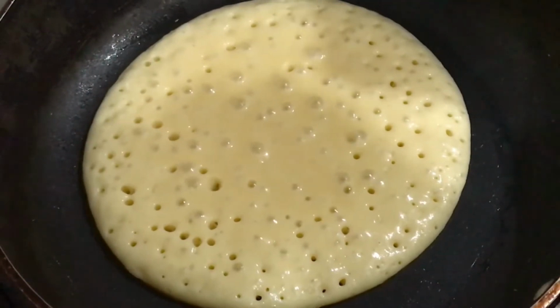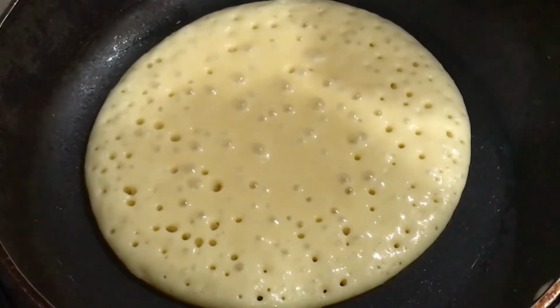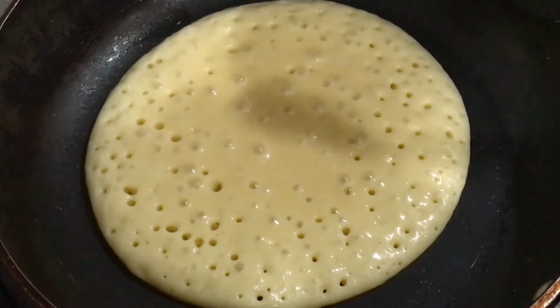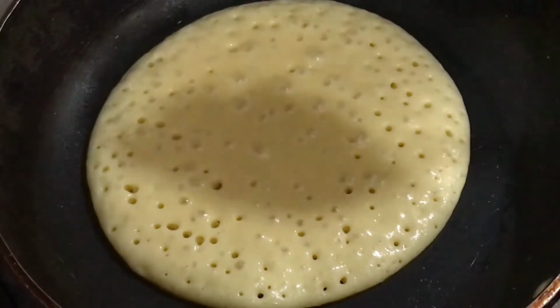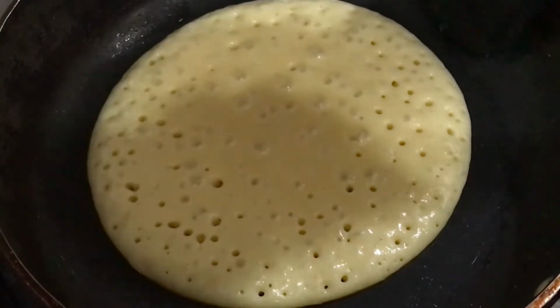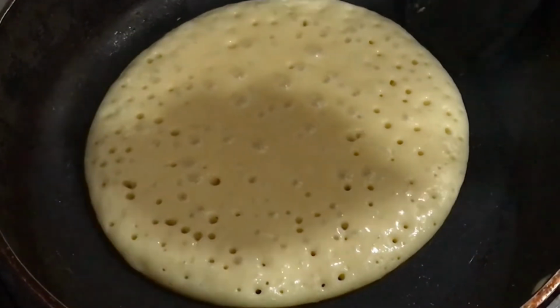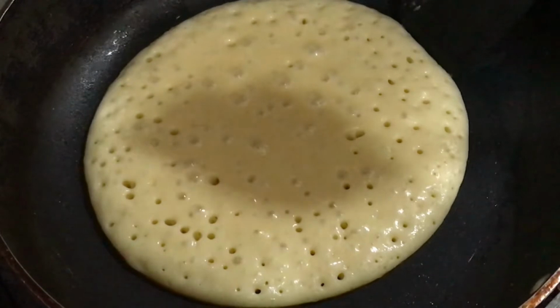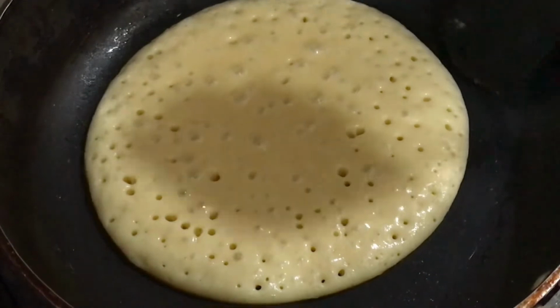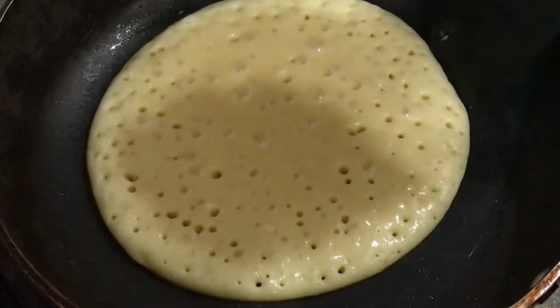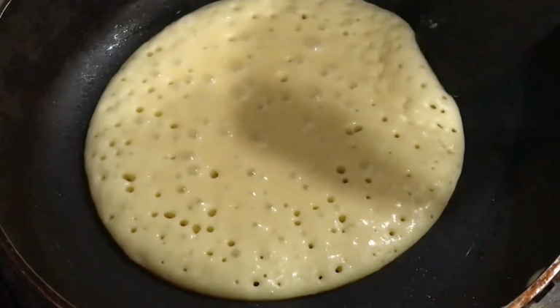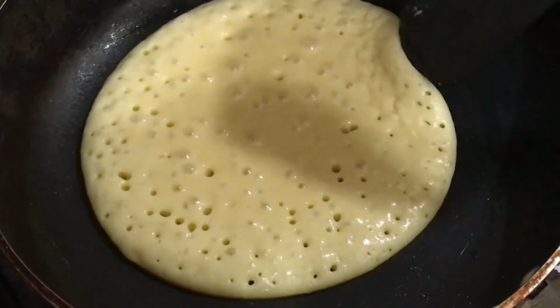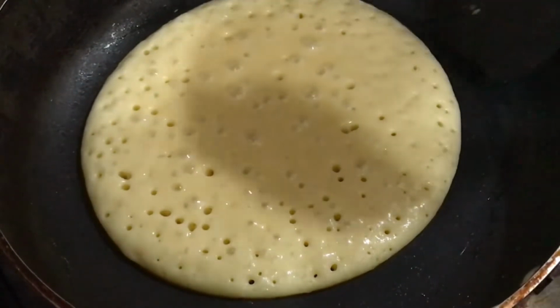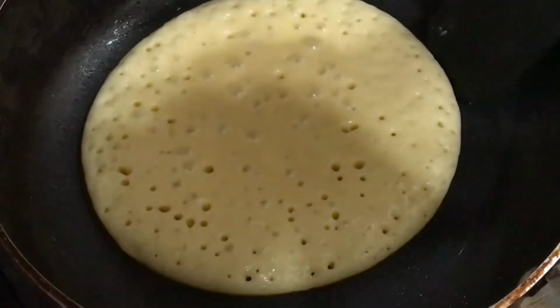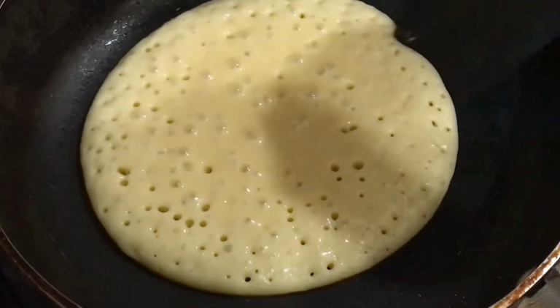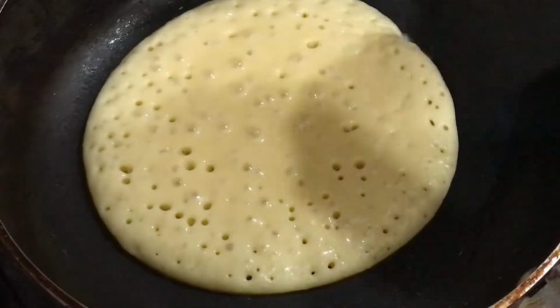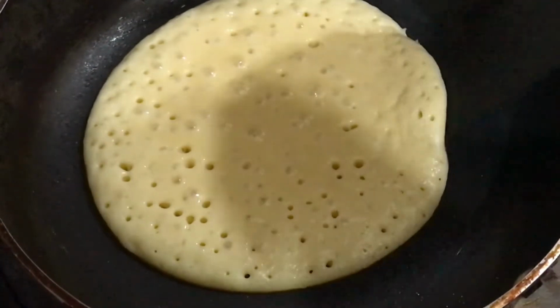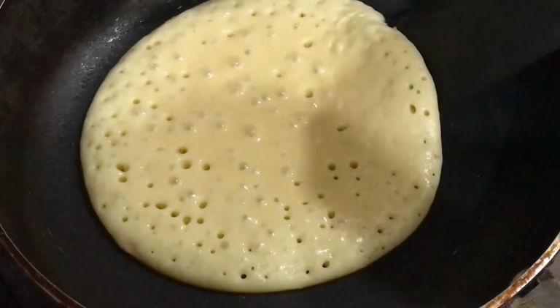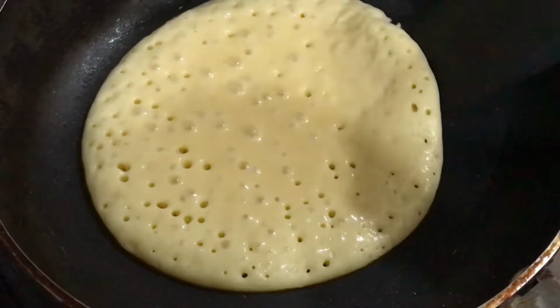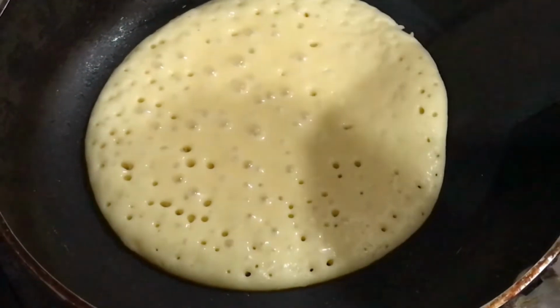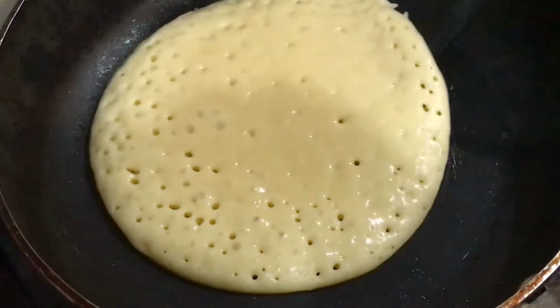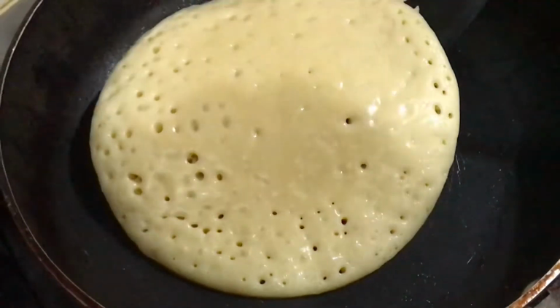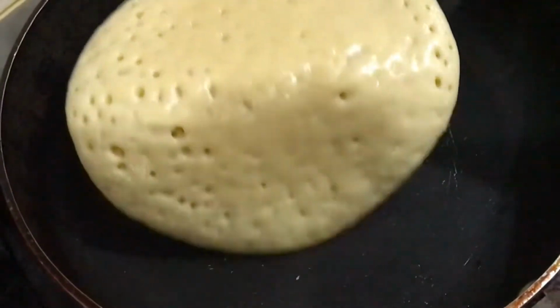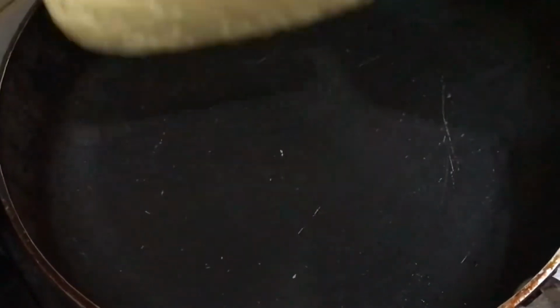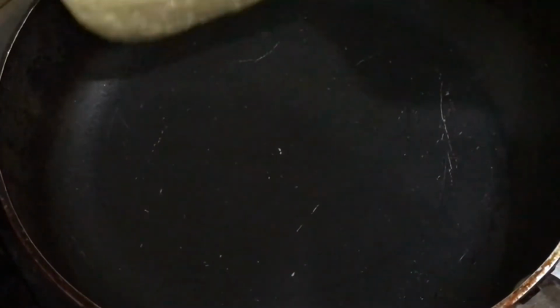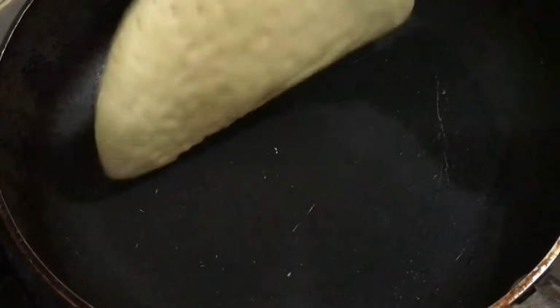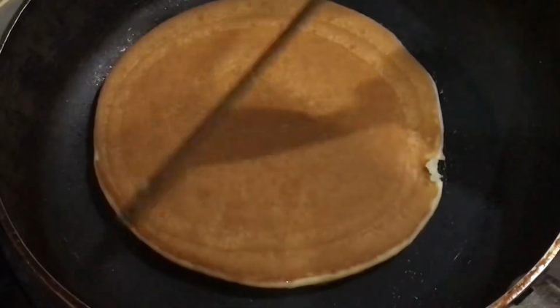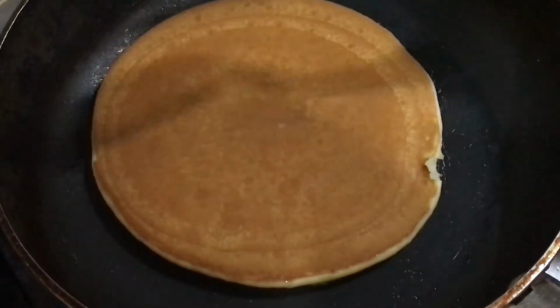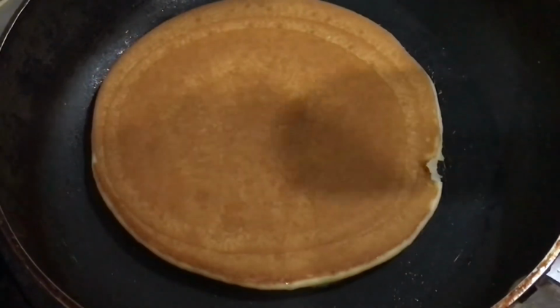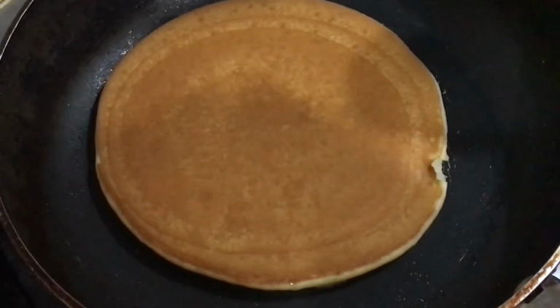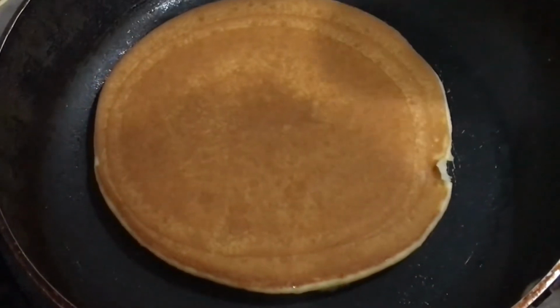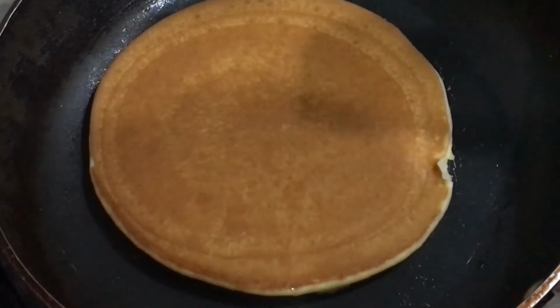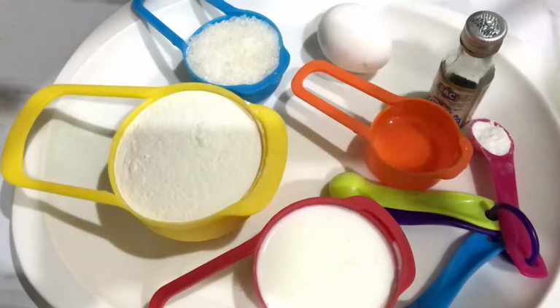If you have made pancakes with the same method and measurements, then your recipe will never fail. Let's start today's recipe.